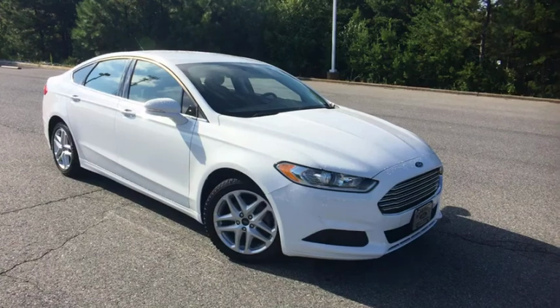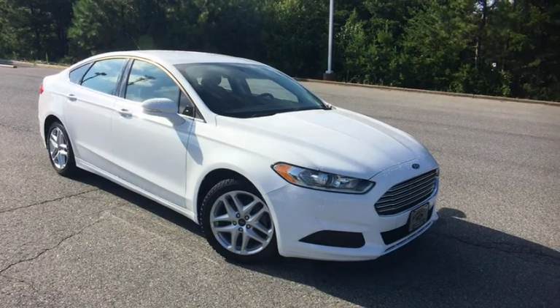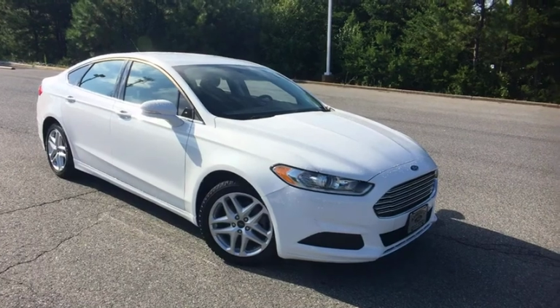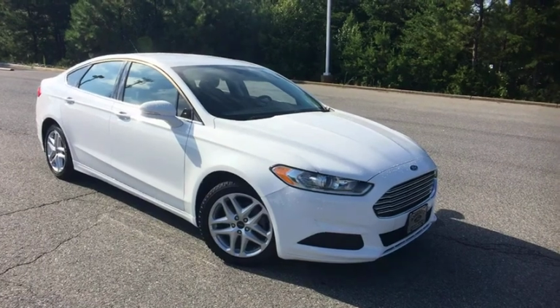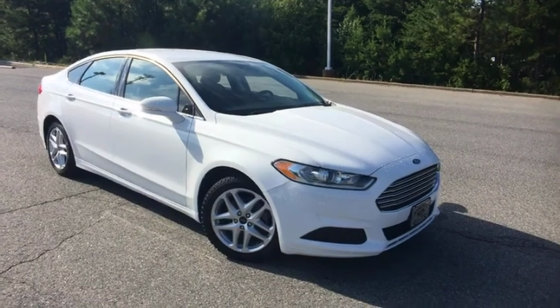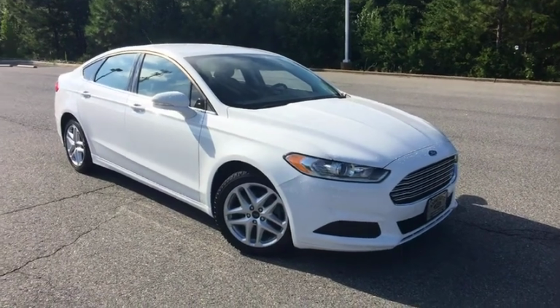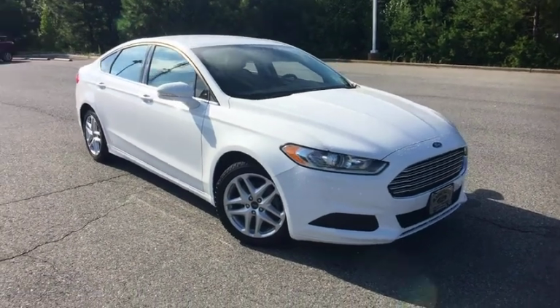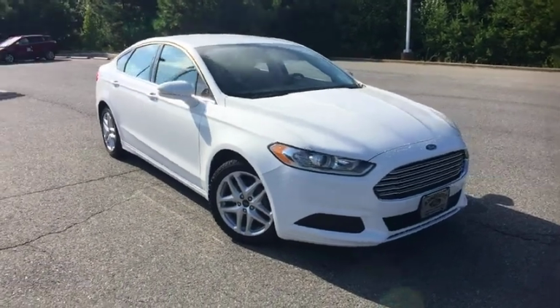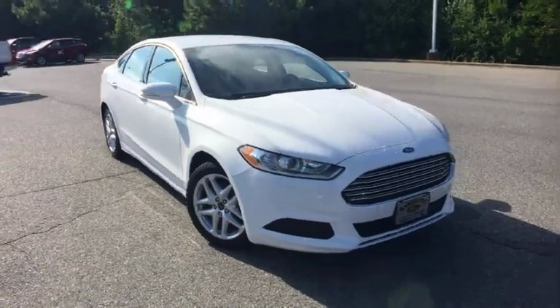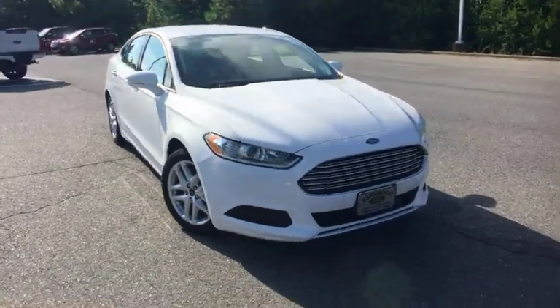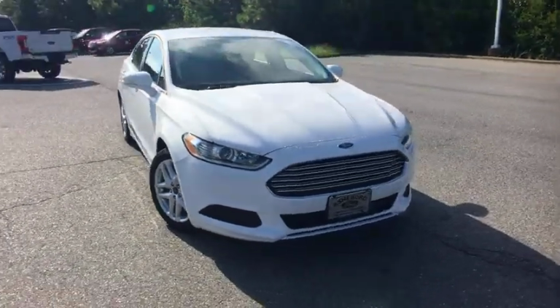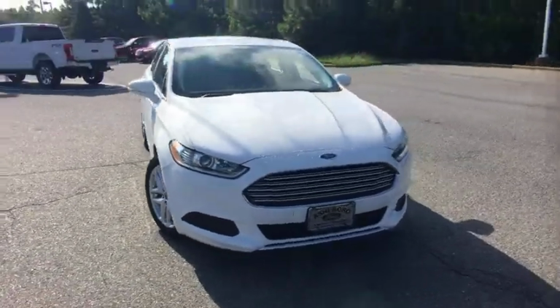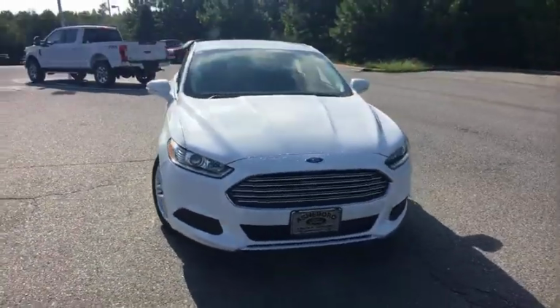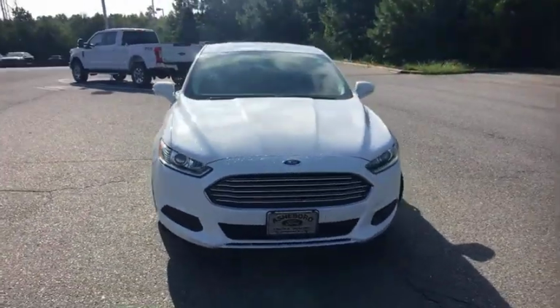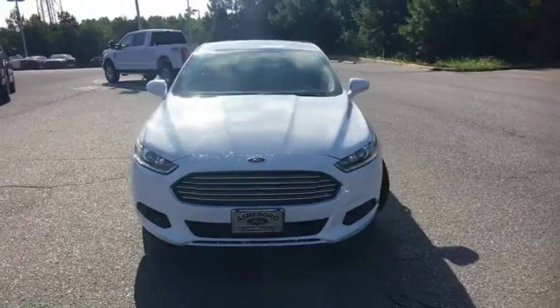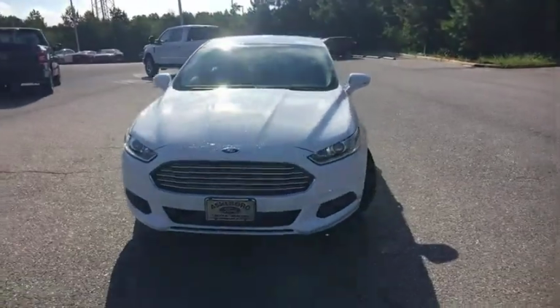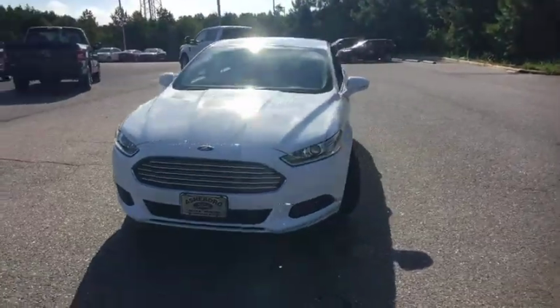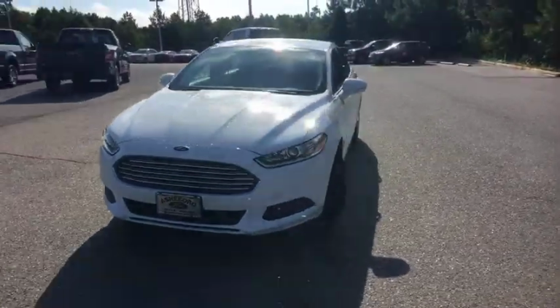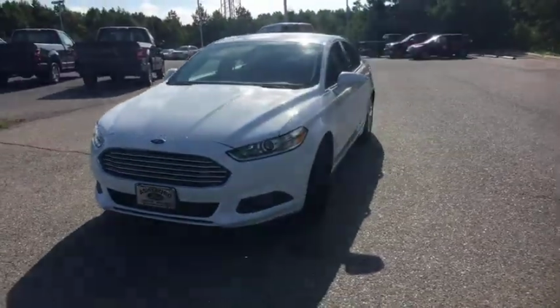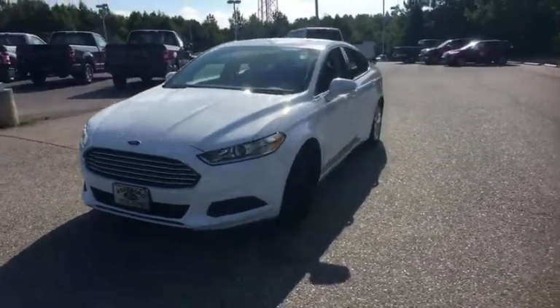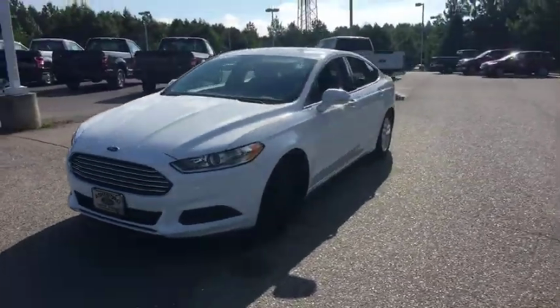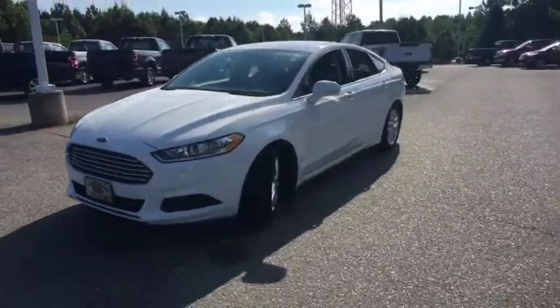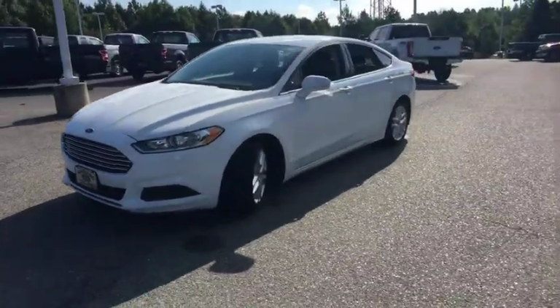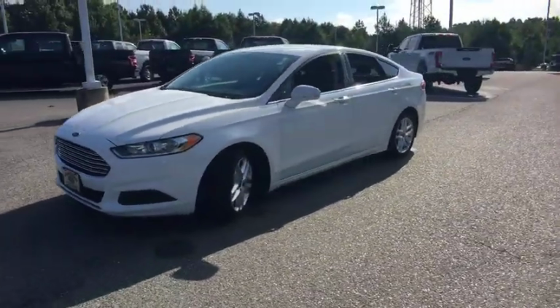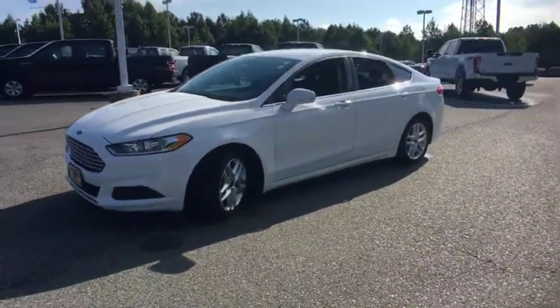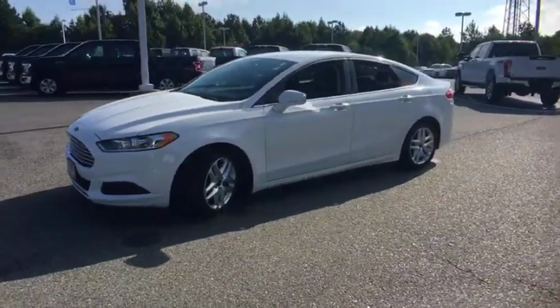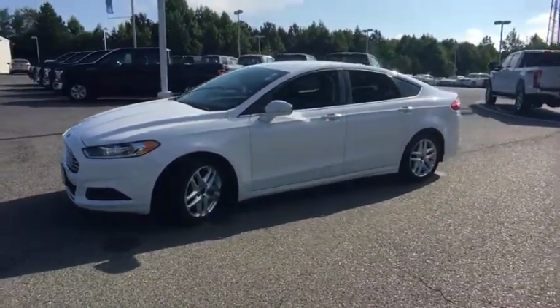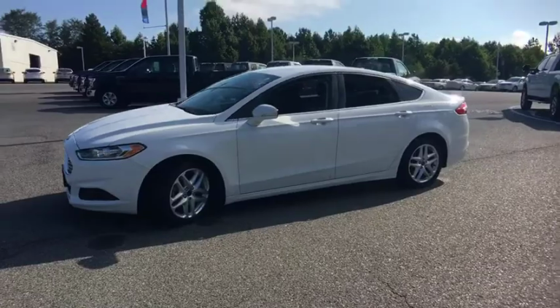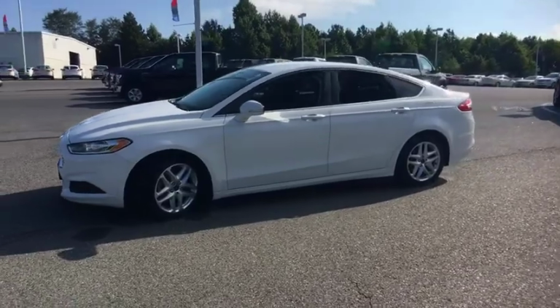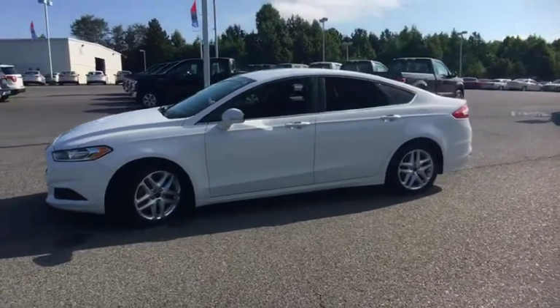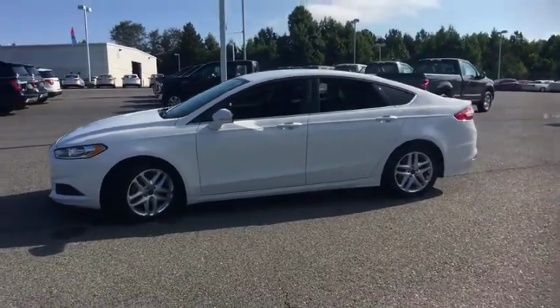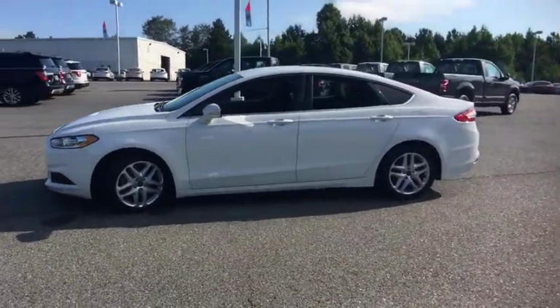A 2016 Ford Fusion. You can have both impressive power and great economy in a Fusion. This vehicle has less than 30,000 miles. Here are some of this vehicle's great options.